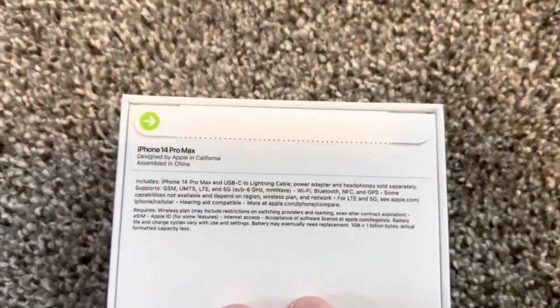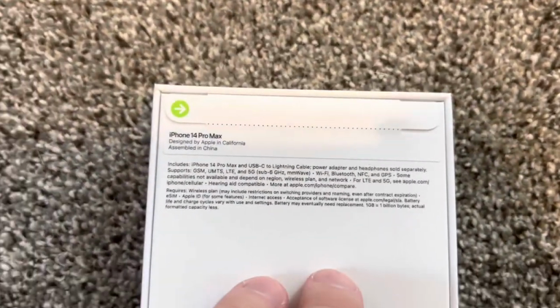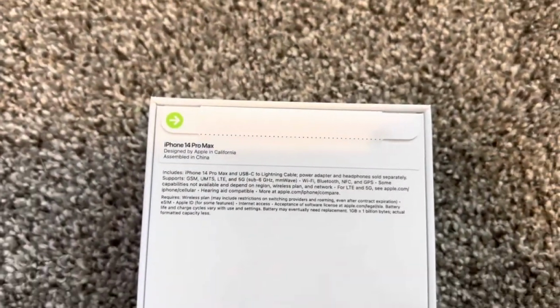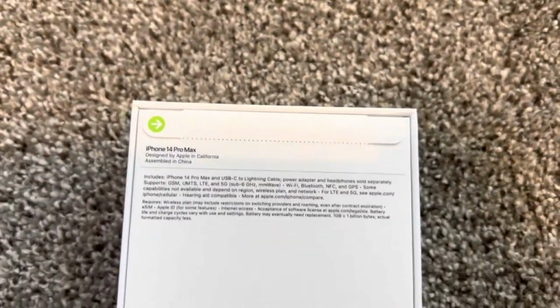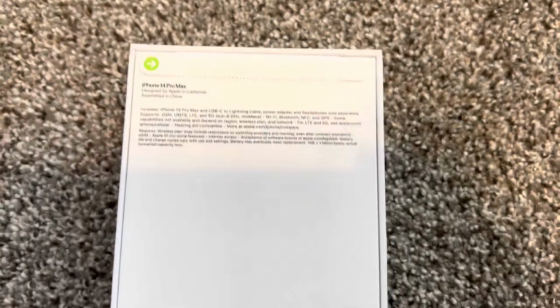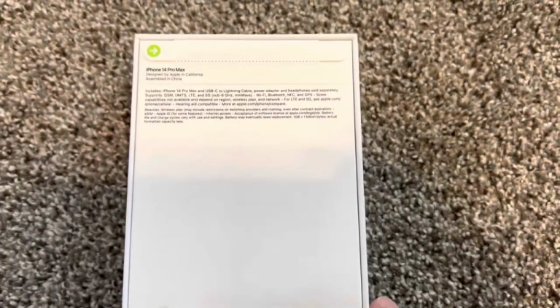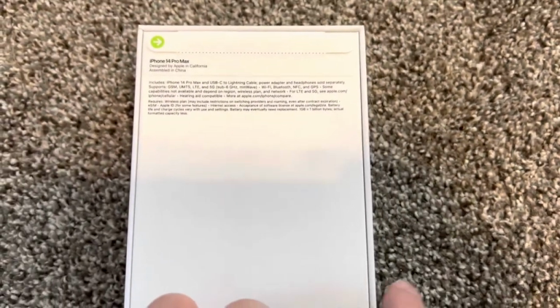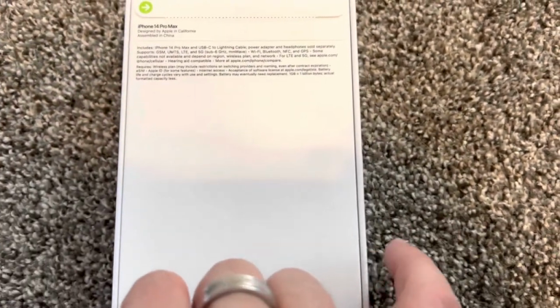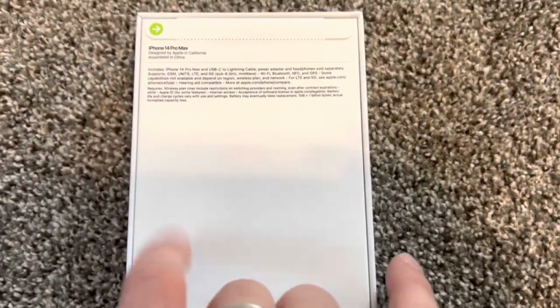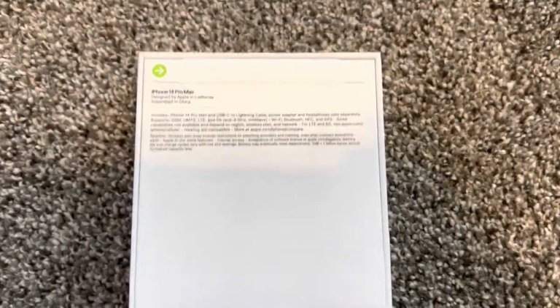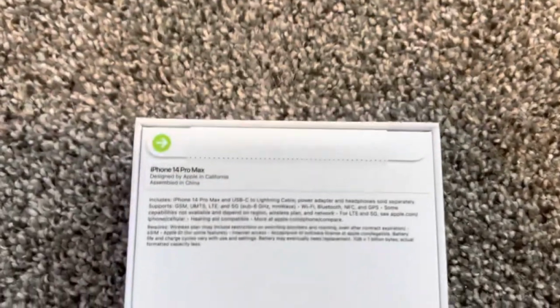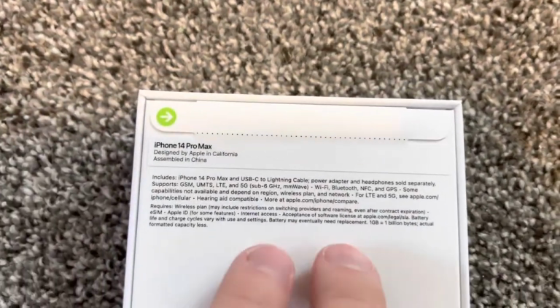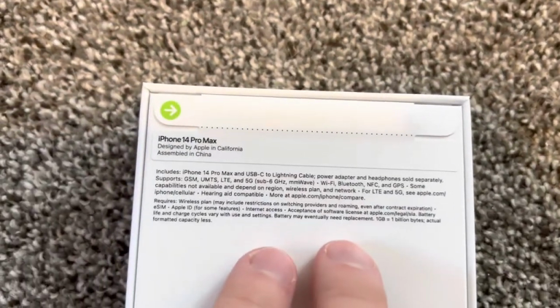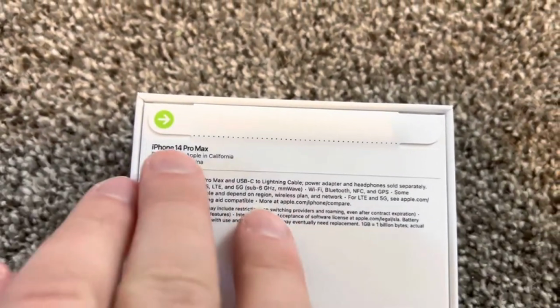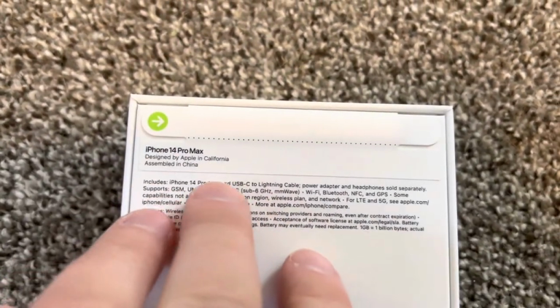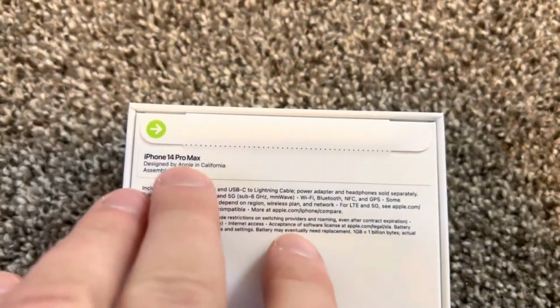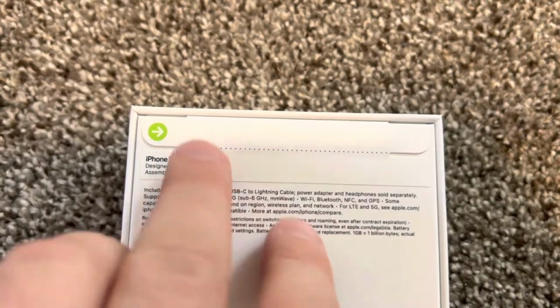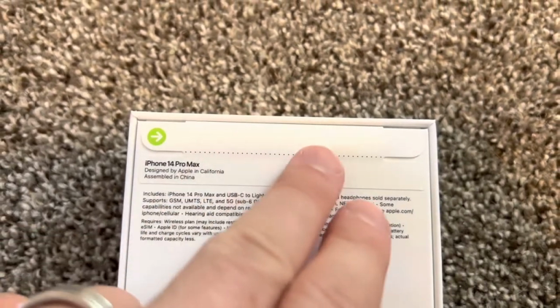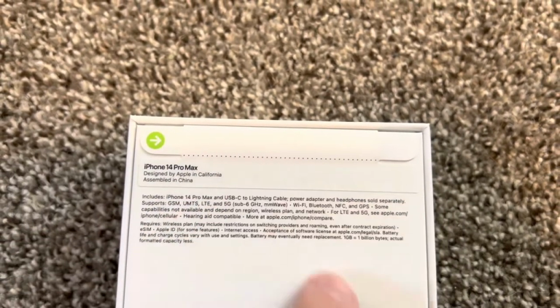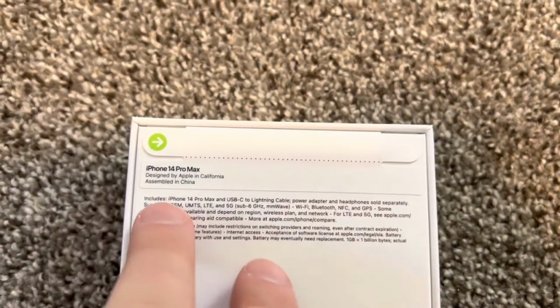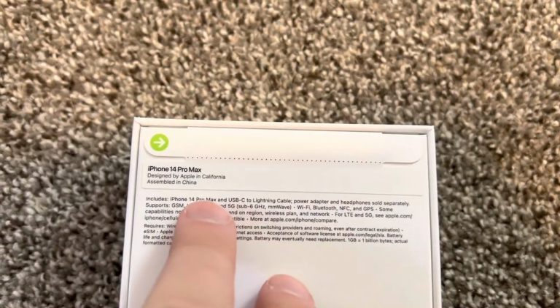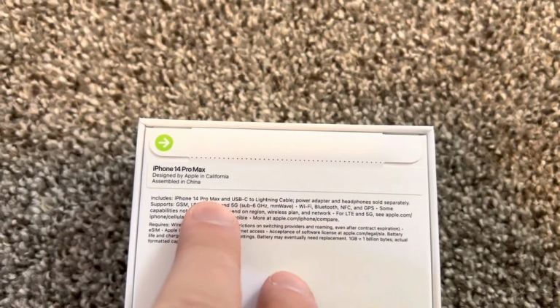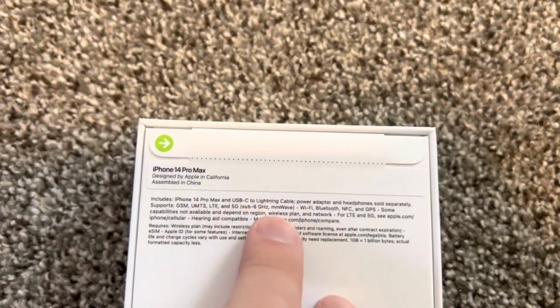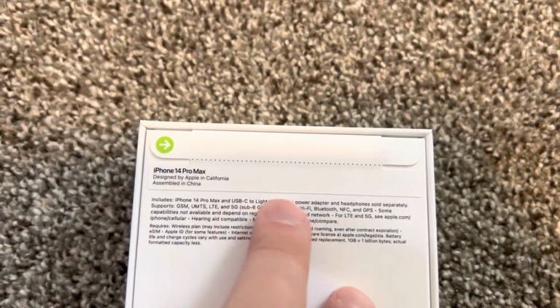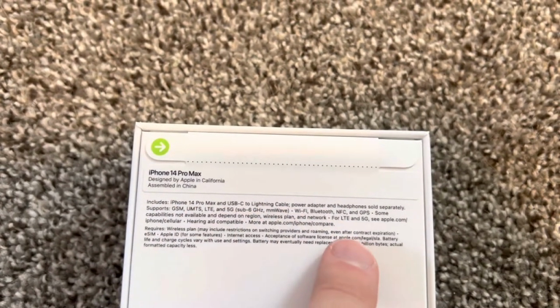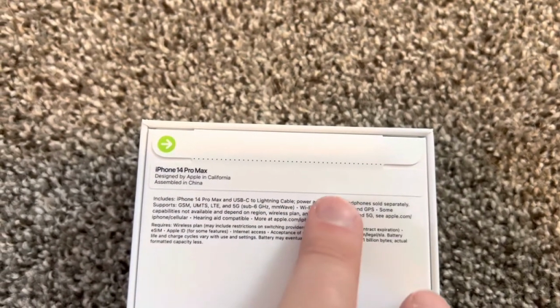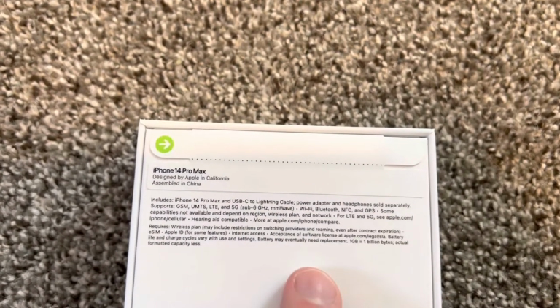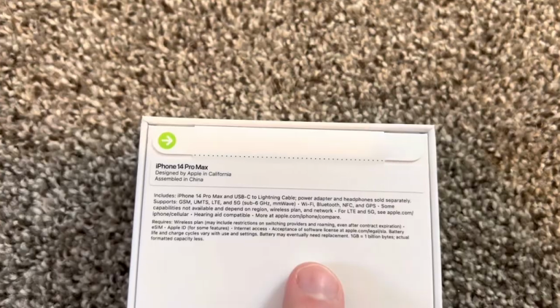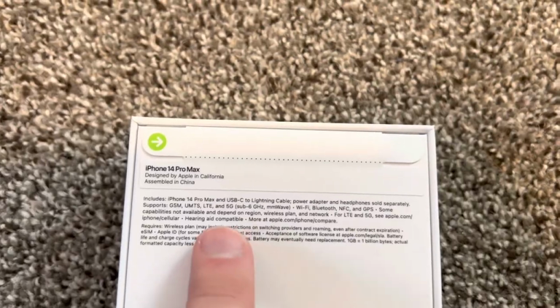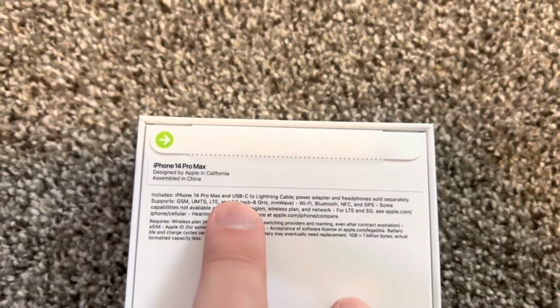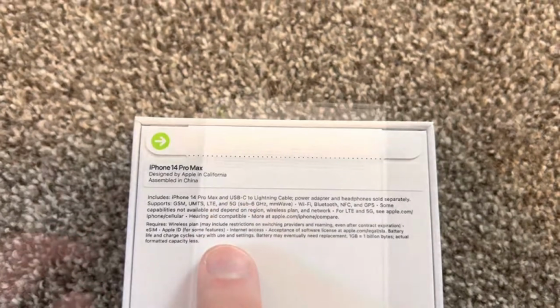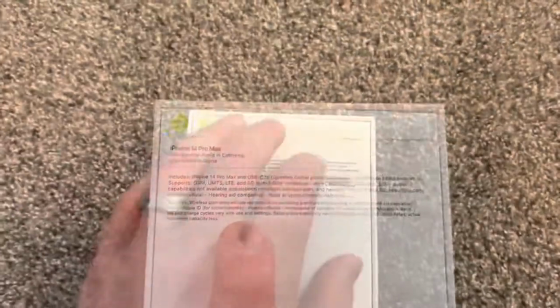The TNT box comes with some print on the side with your phone number and other details. It says what it comes with — two seals like this, the 14 Pro Max, a USB-C cable, nothing else. It supports 5G.